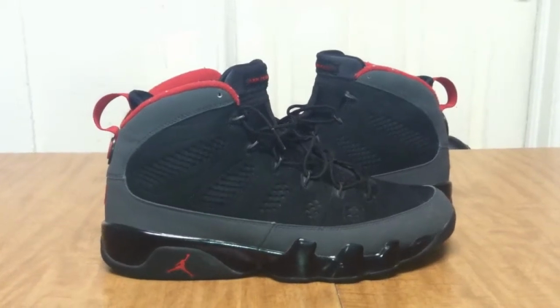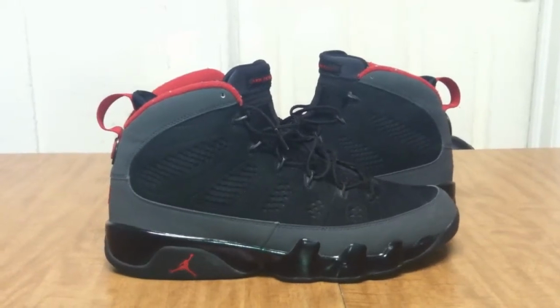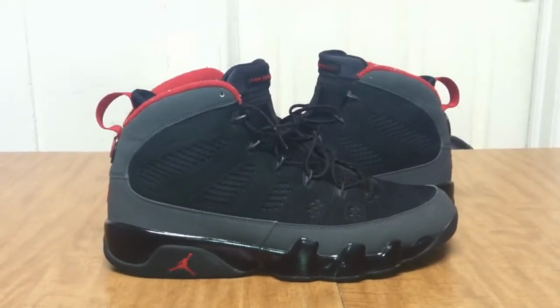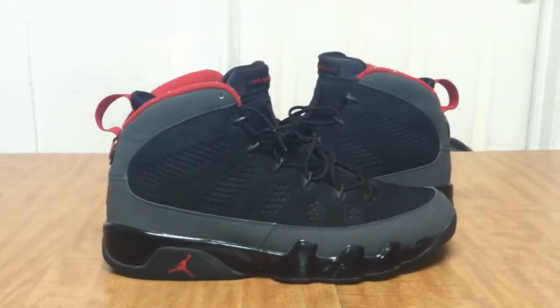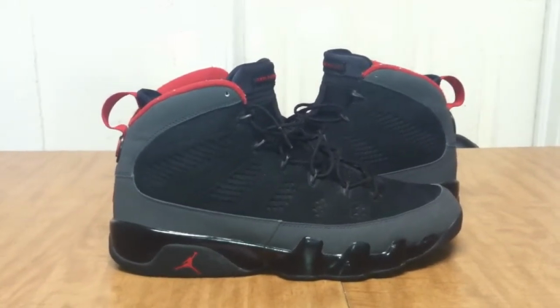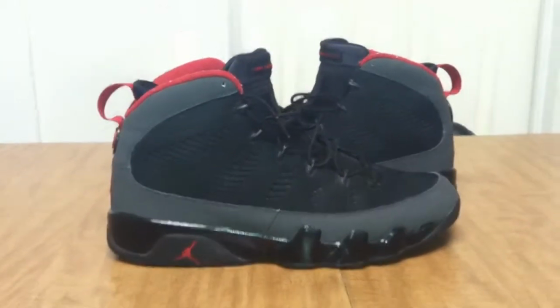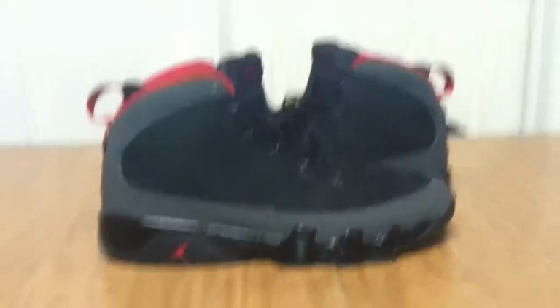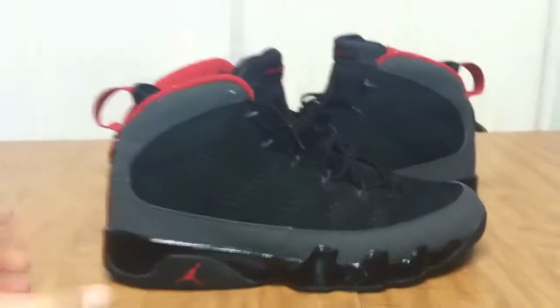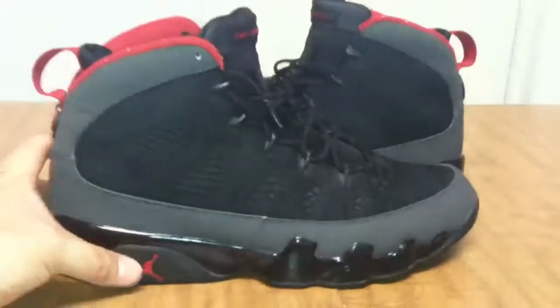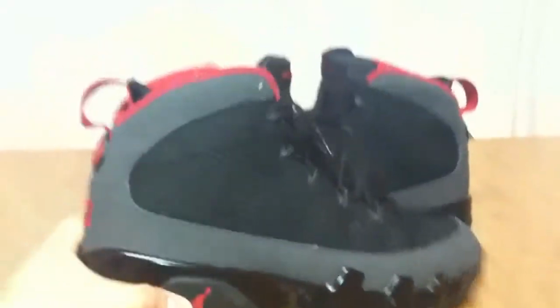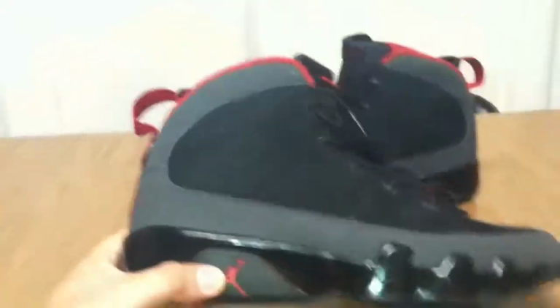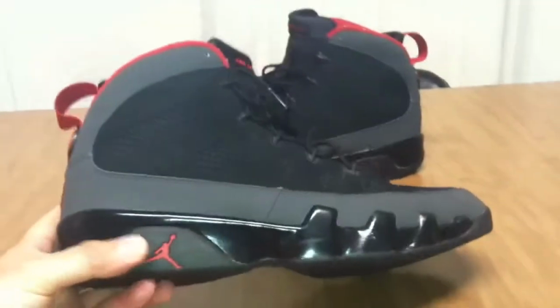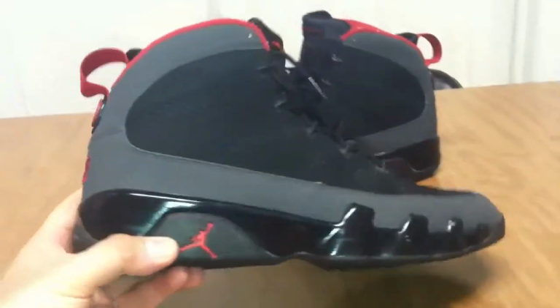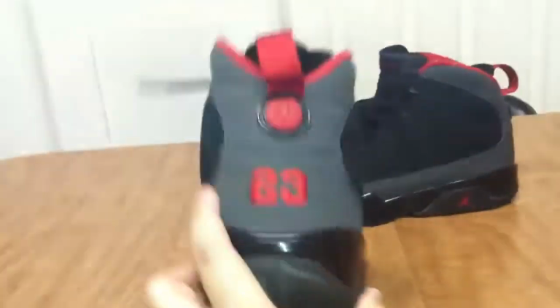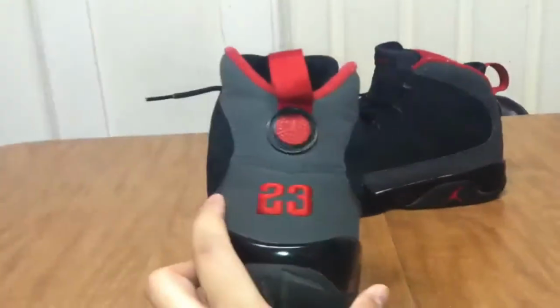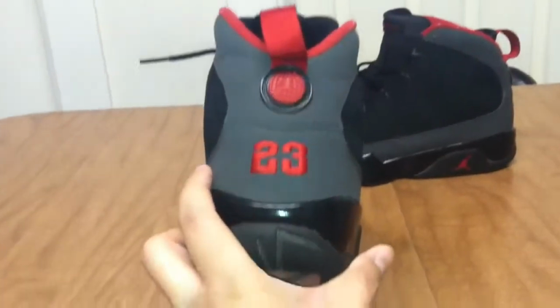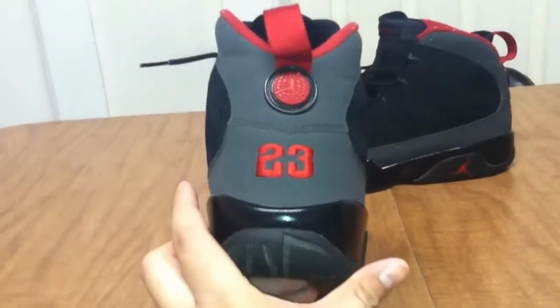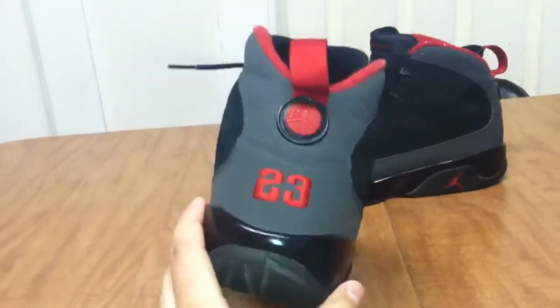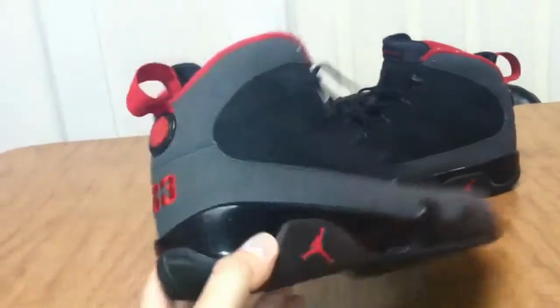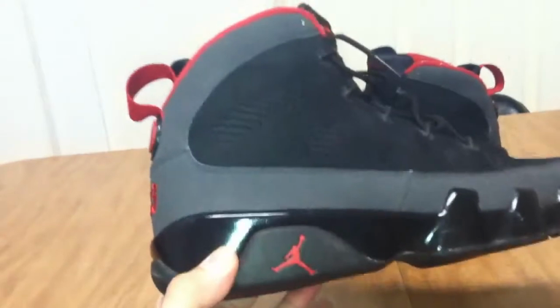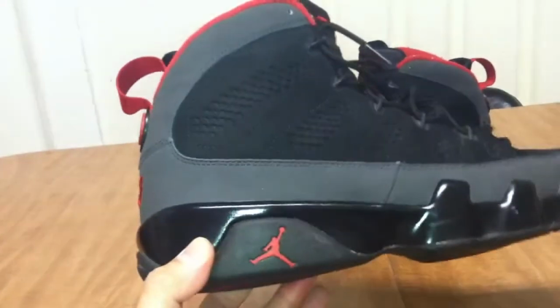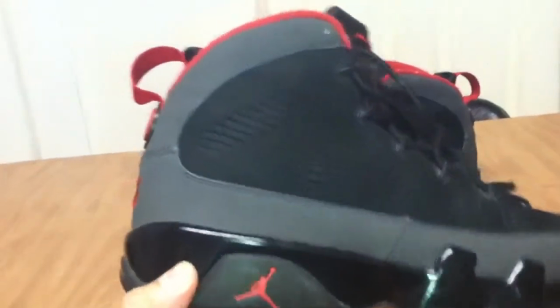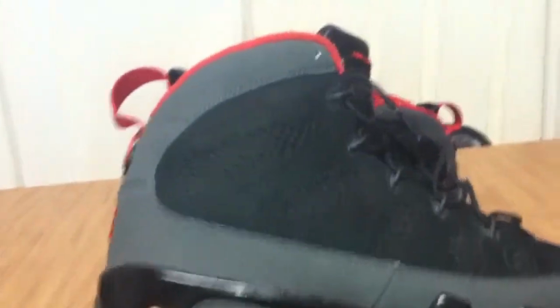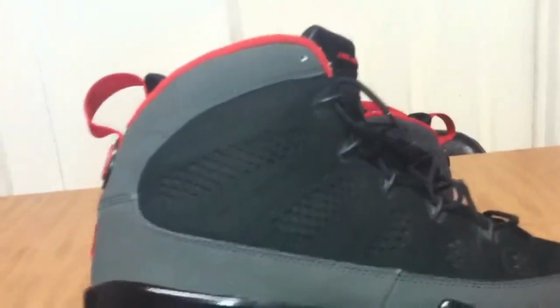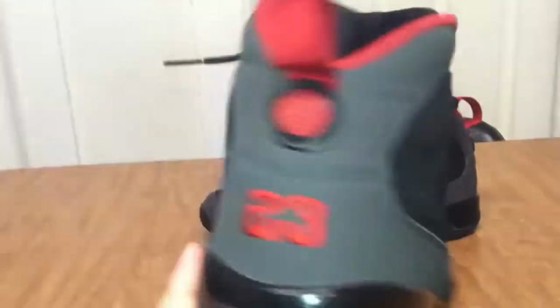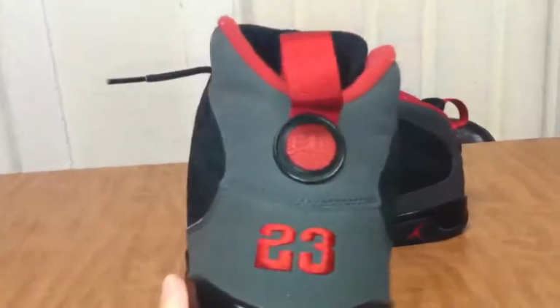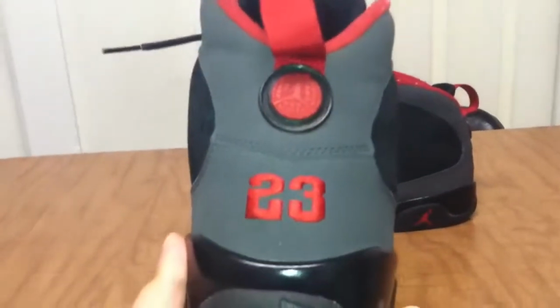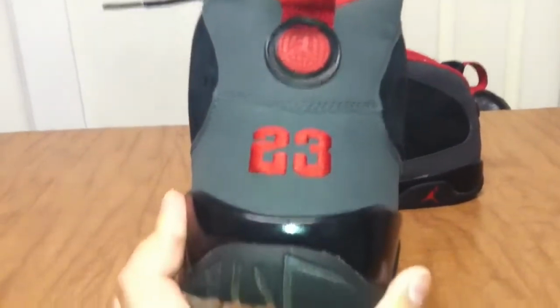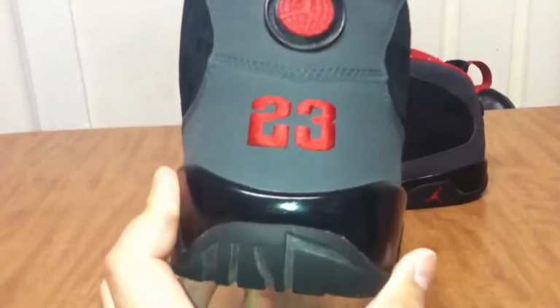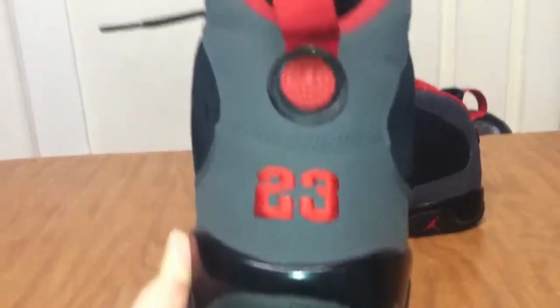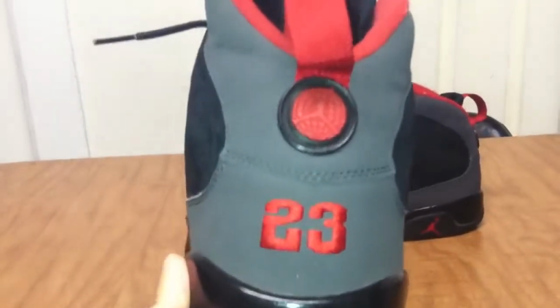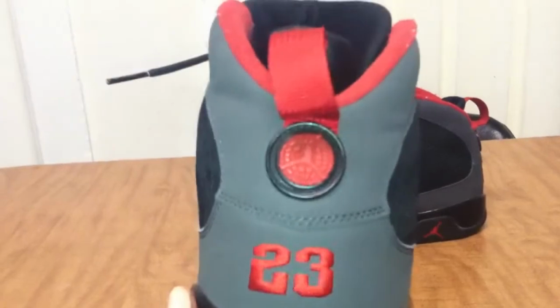I have a pair of Authentic Air Jordan Charcoal 9's for sale. These are men's size 13. I don't have the original box for them, so it's just the shoes. What you see condition wise is exactly what you get and exactly what you're paying for.